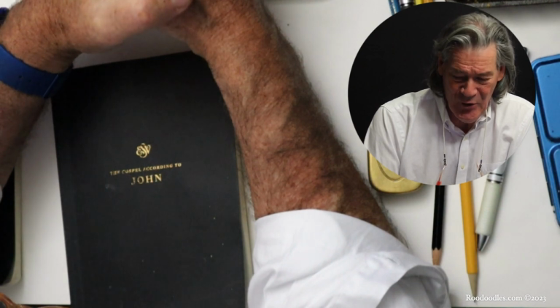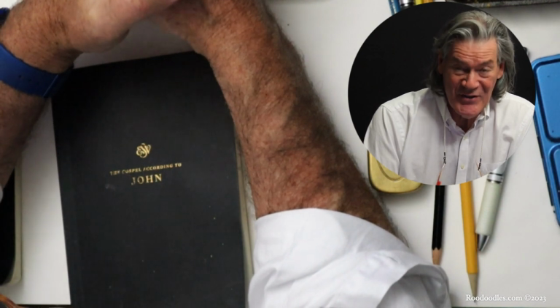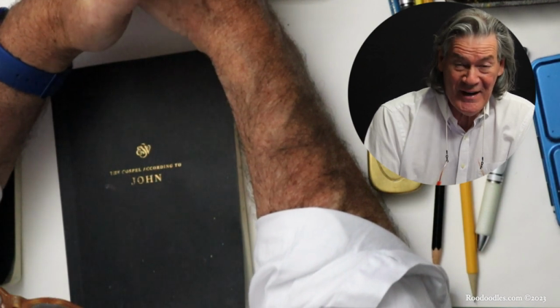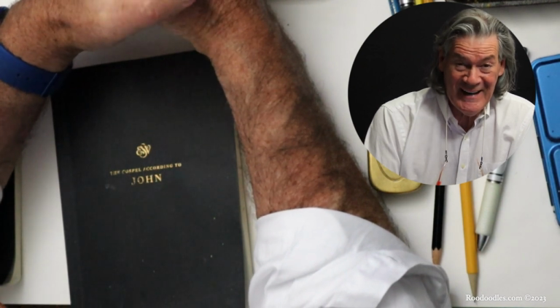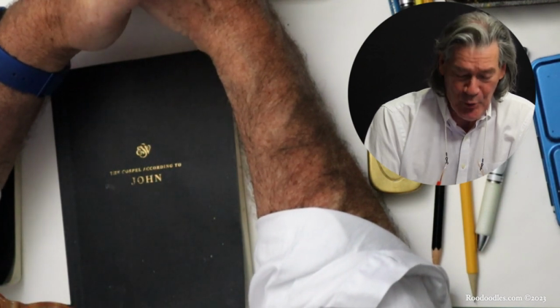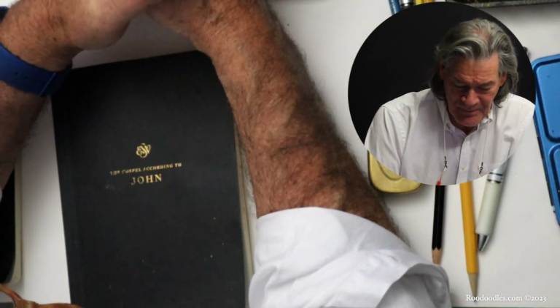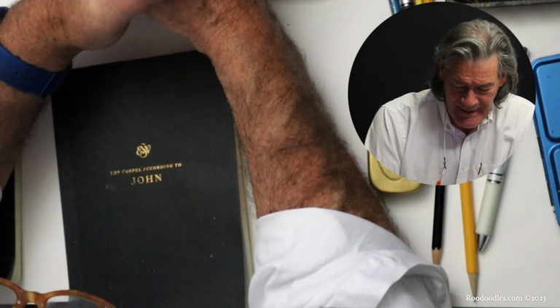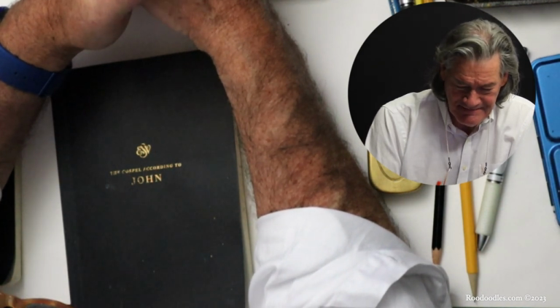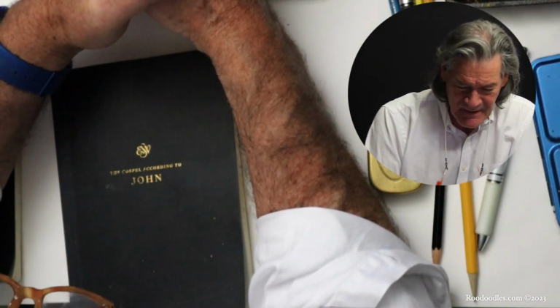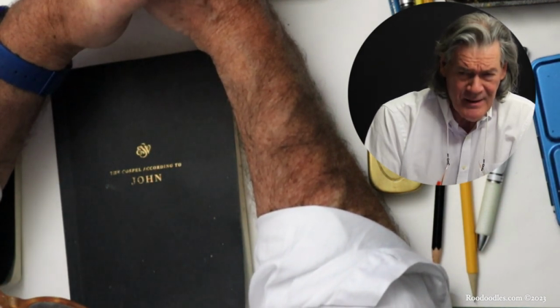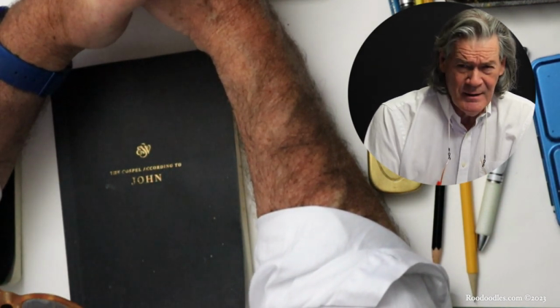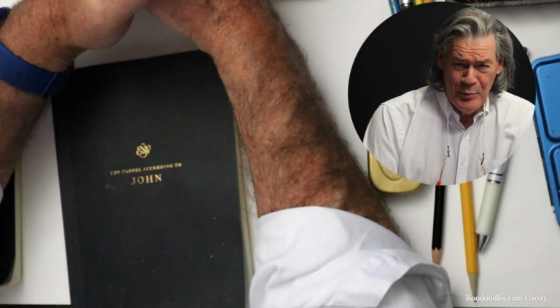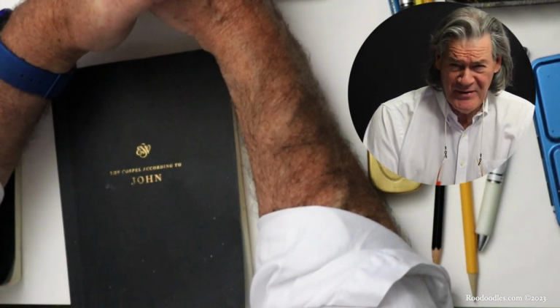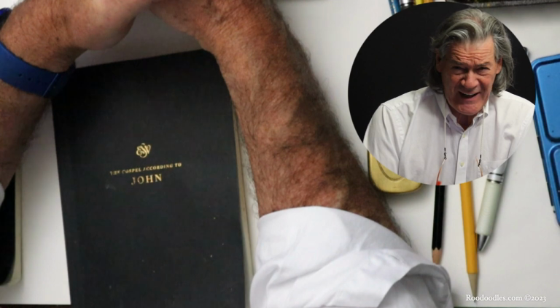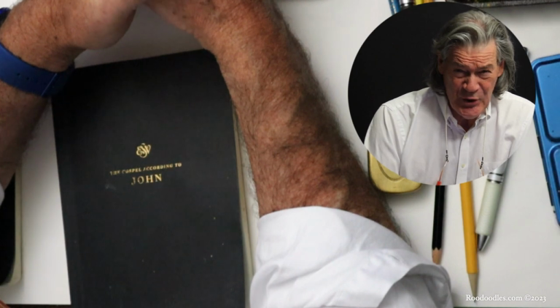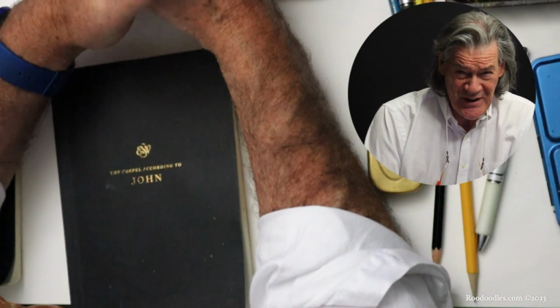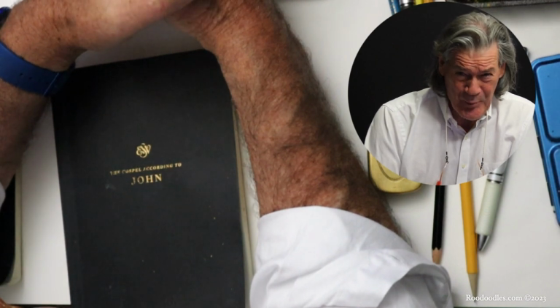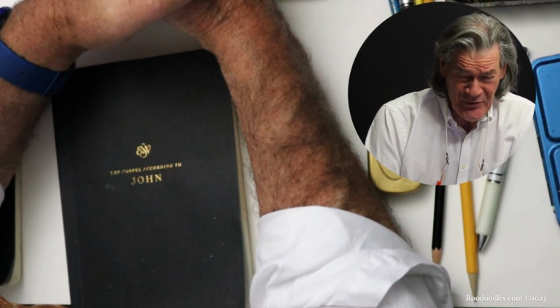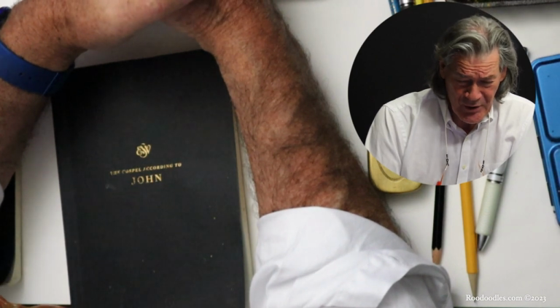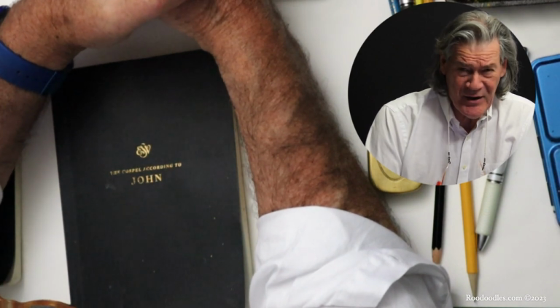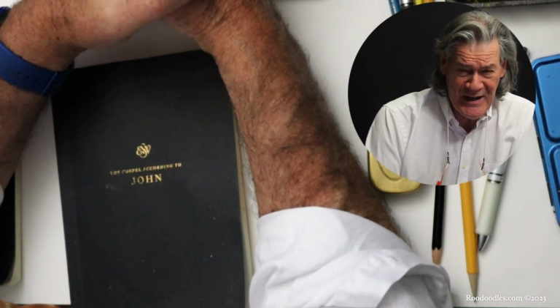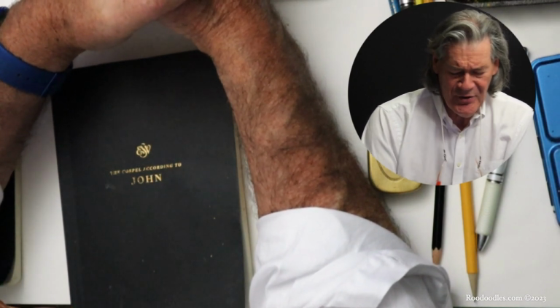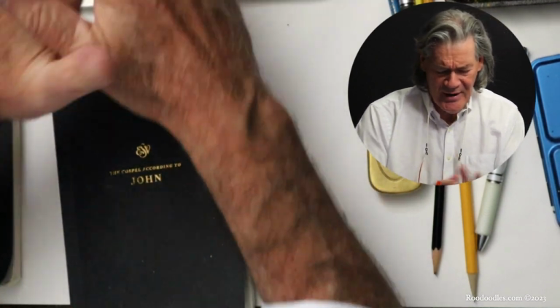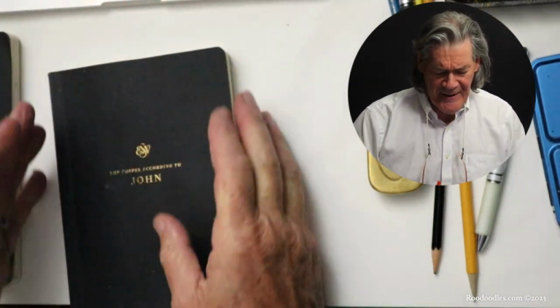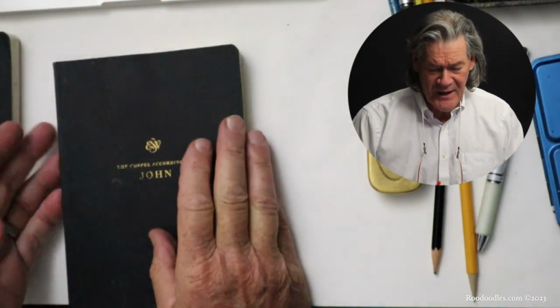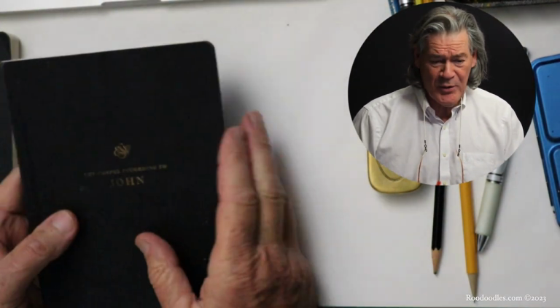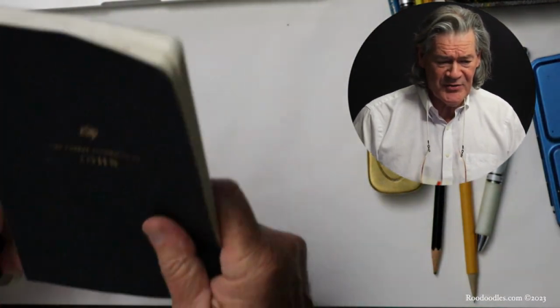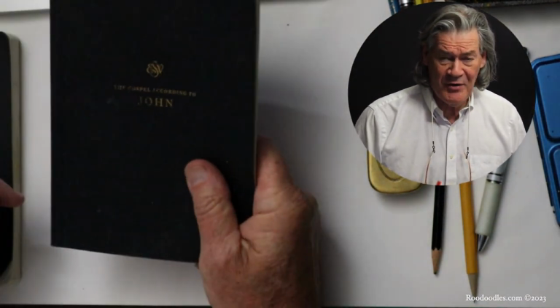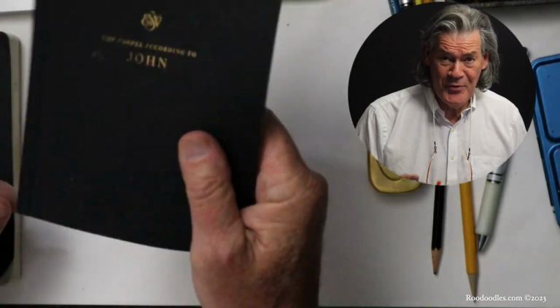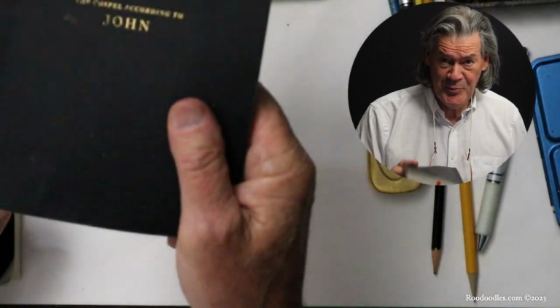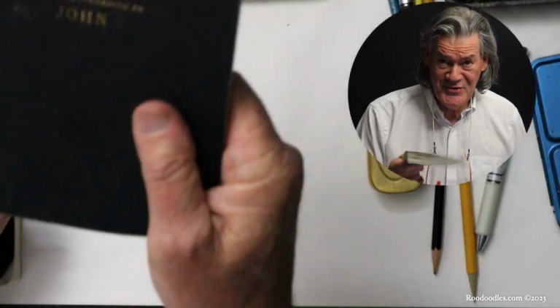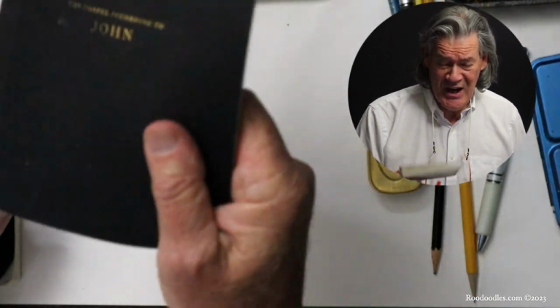Starting in April, probably the second Tuesday of April — so look at that on your calendar — we're going to start through the Gospel of John.